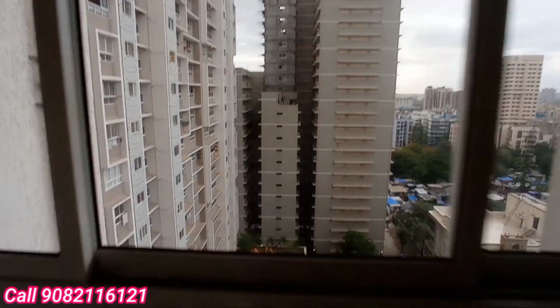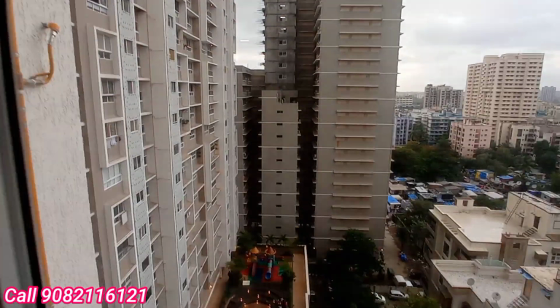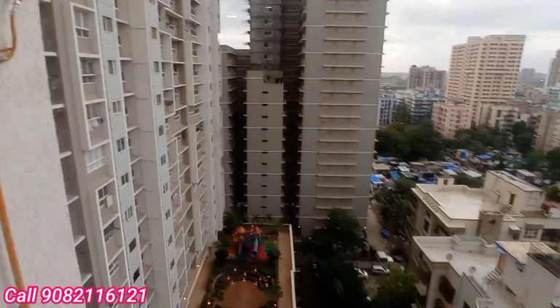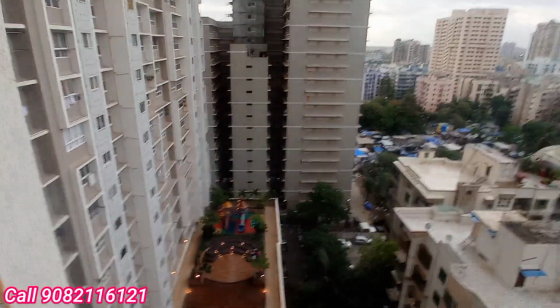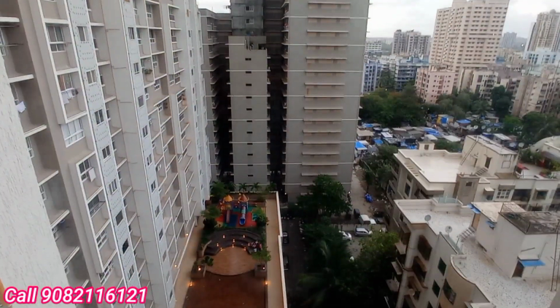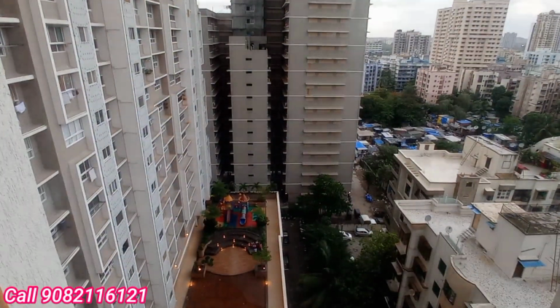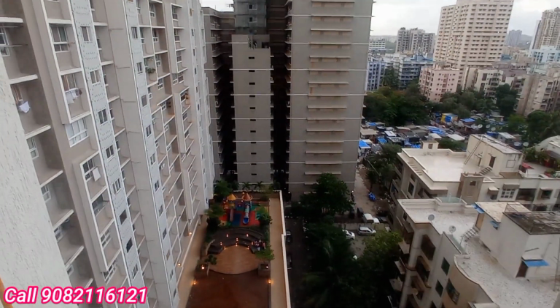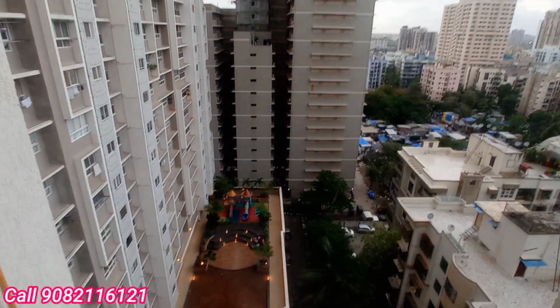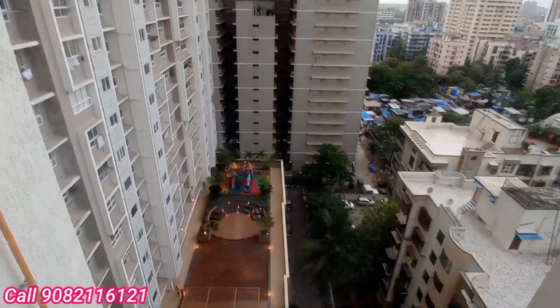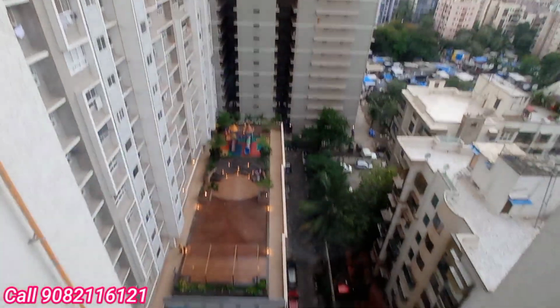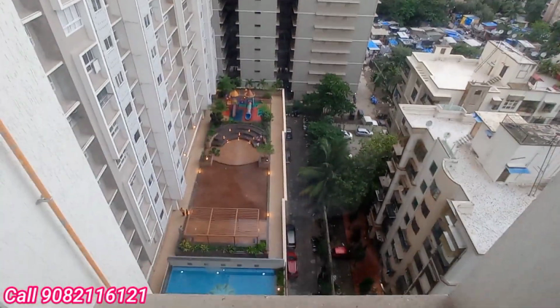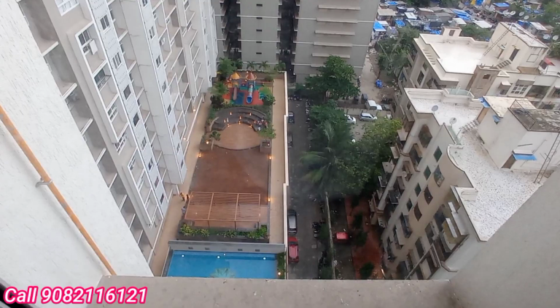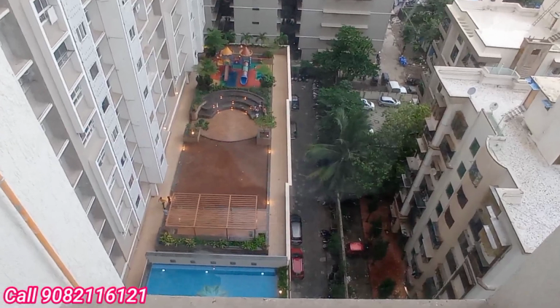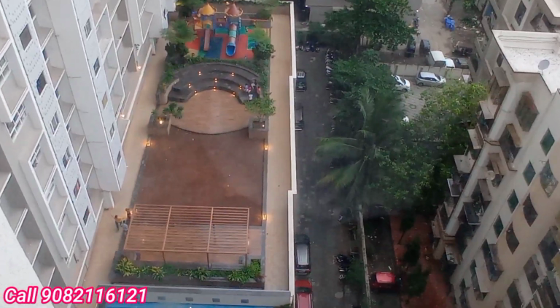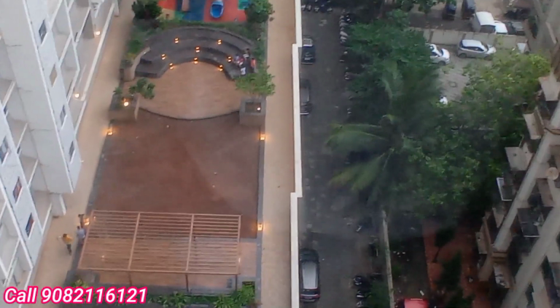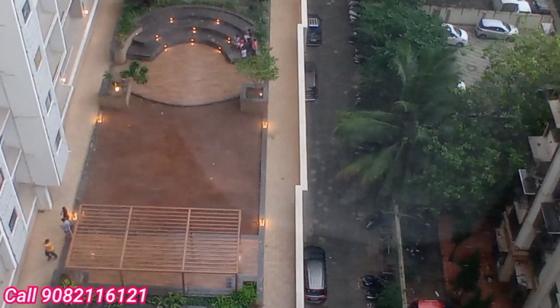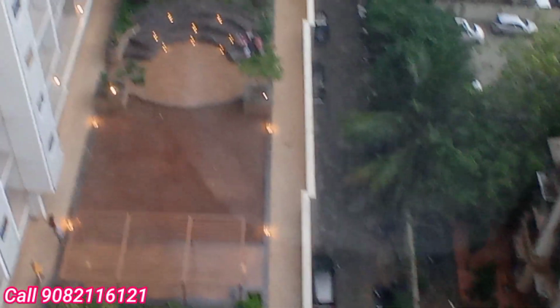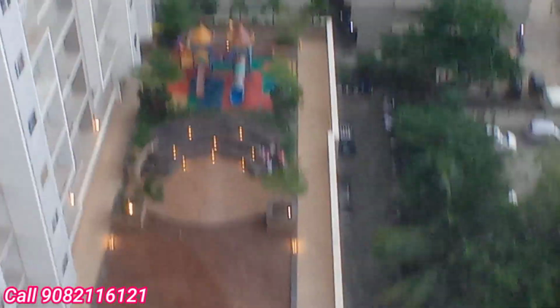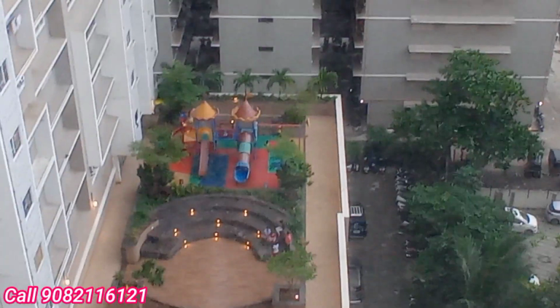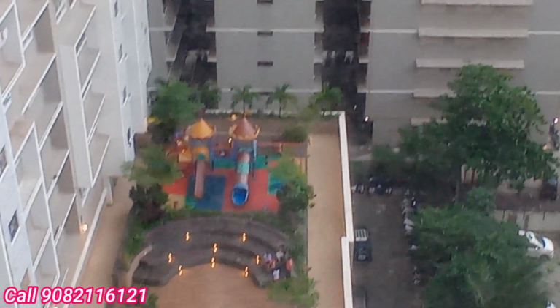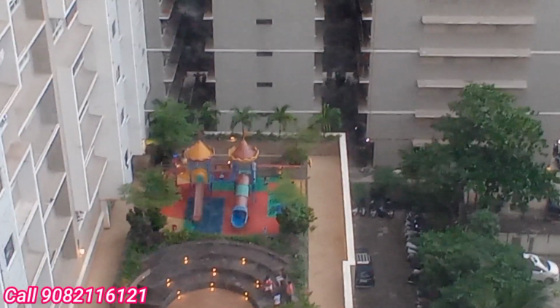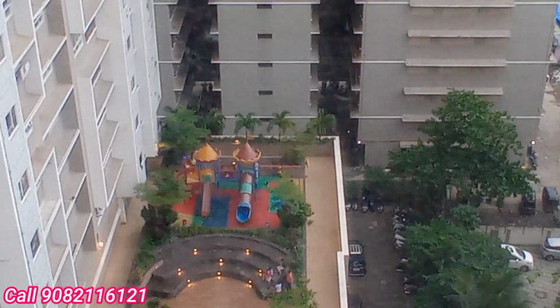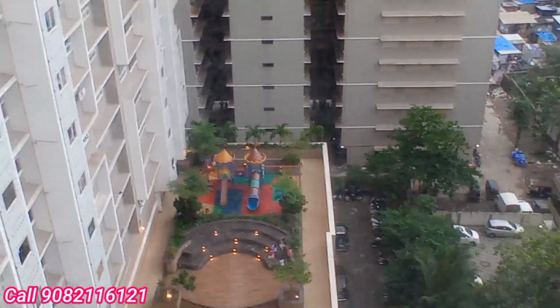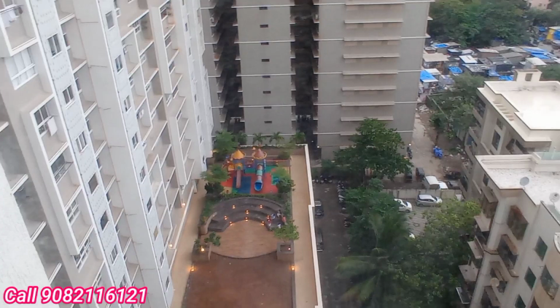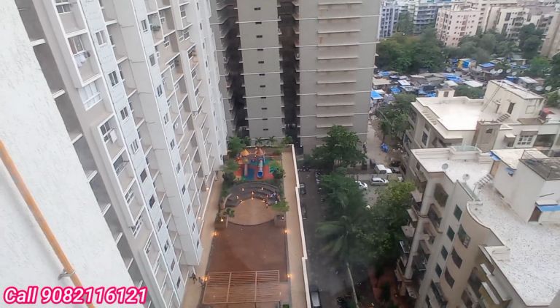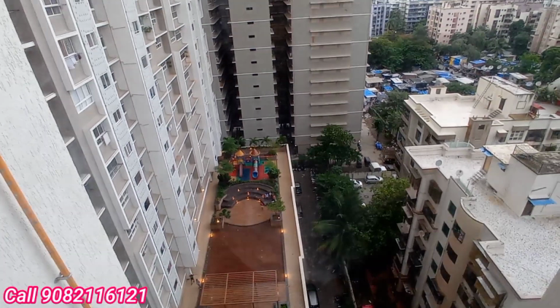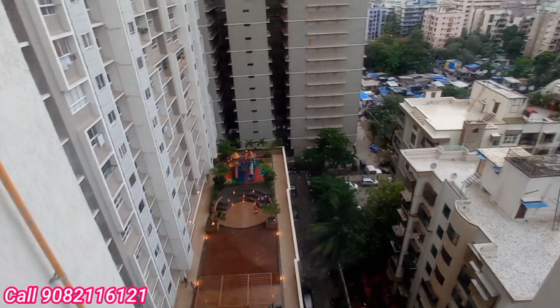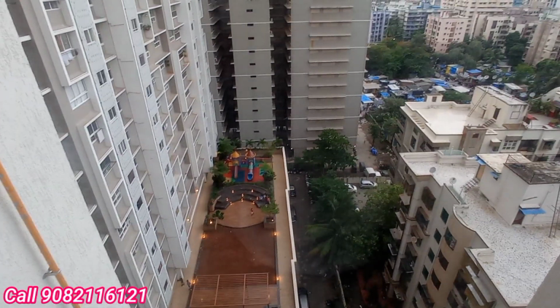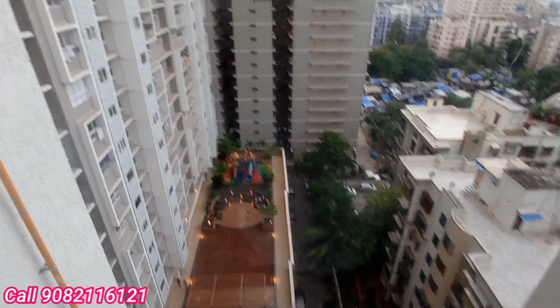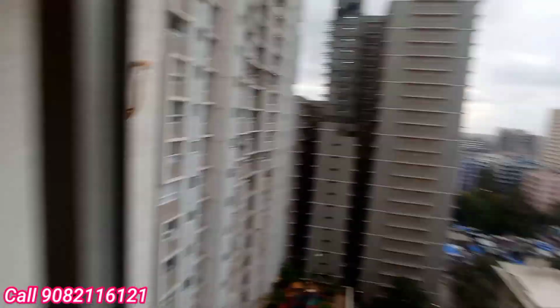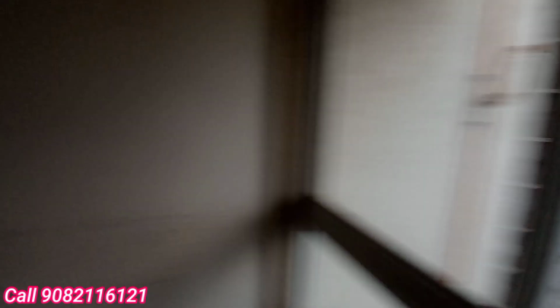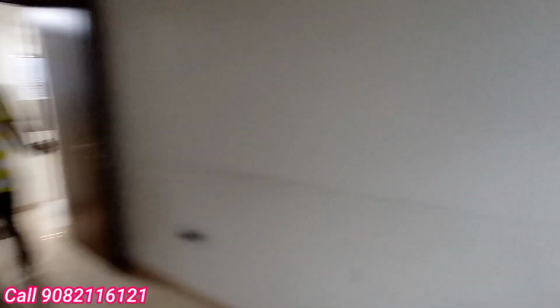Yeh apka amenities dekh sakte ho. You can see the amenities area. That is your kids play area. Senior citizen area and the swimming pool is there. Yeh apka kids play area. That is your the senior citizen area. Yeh apka open place area.